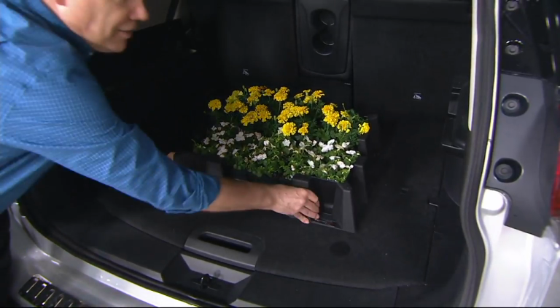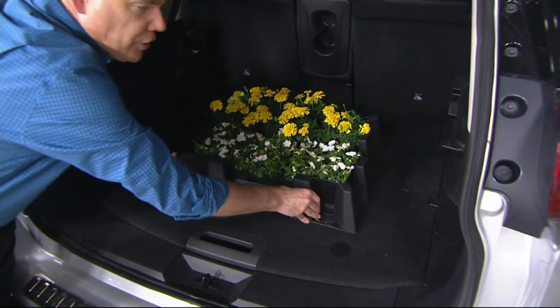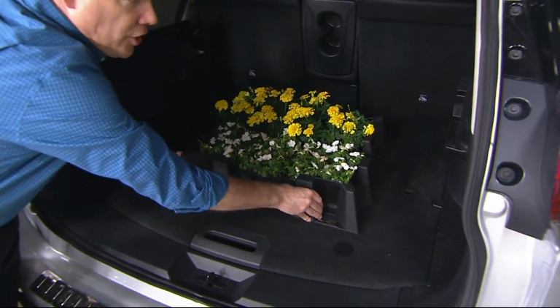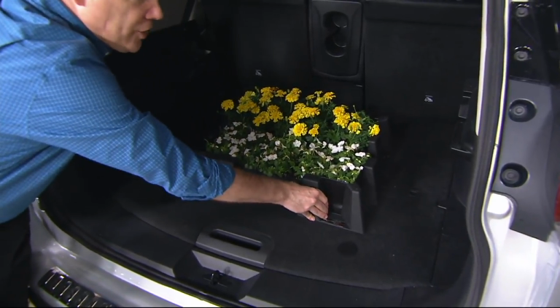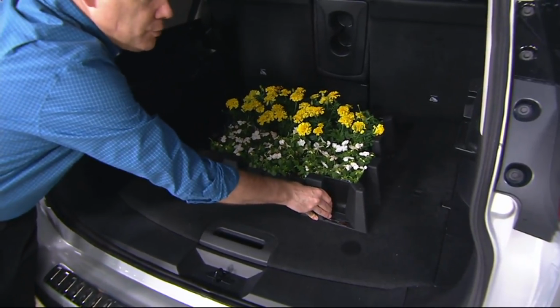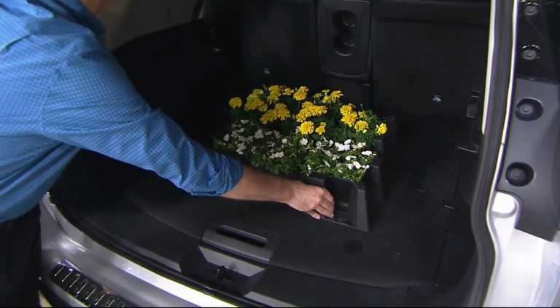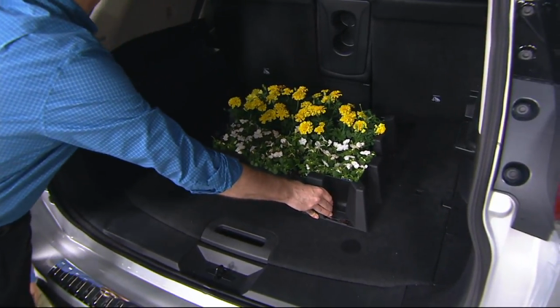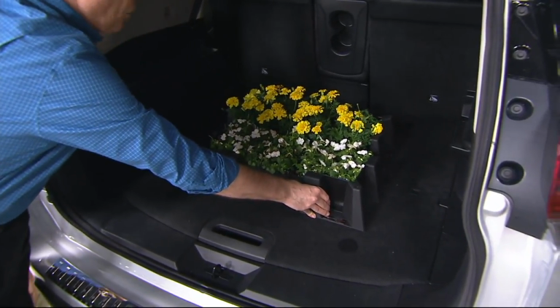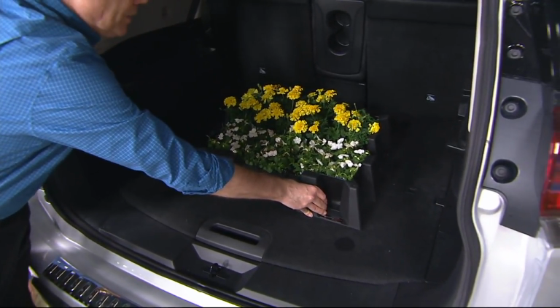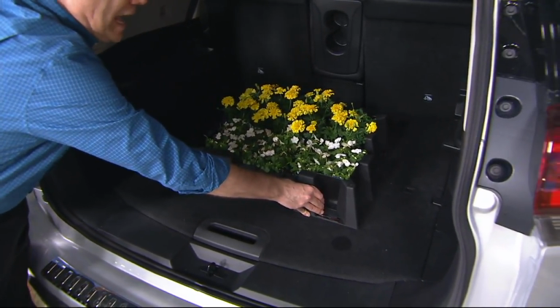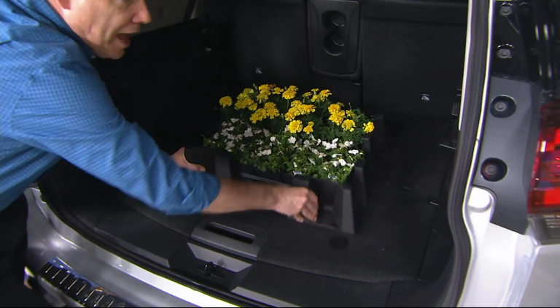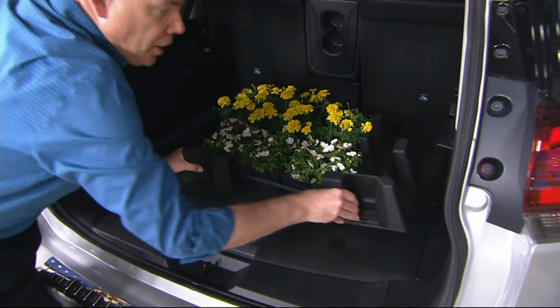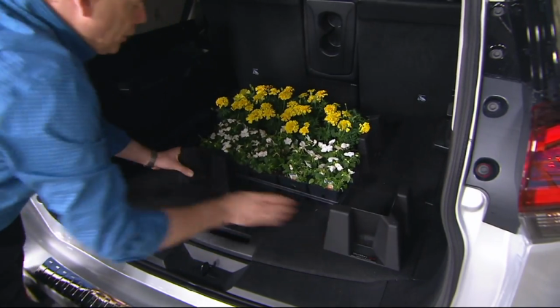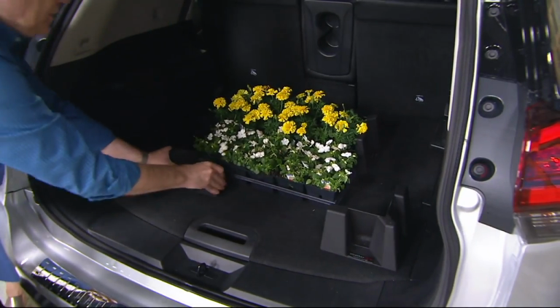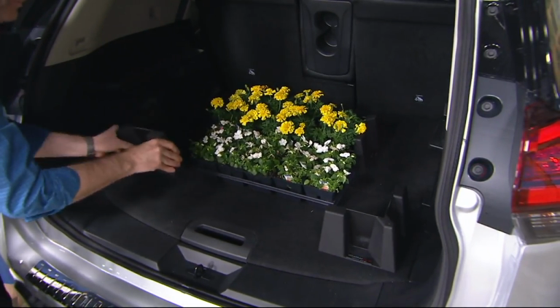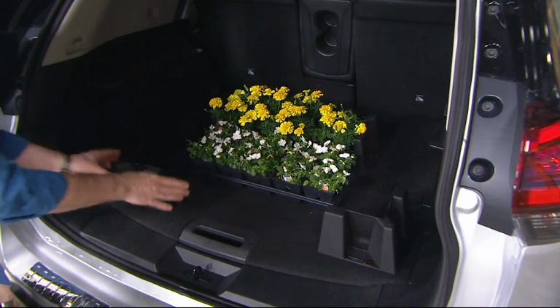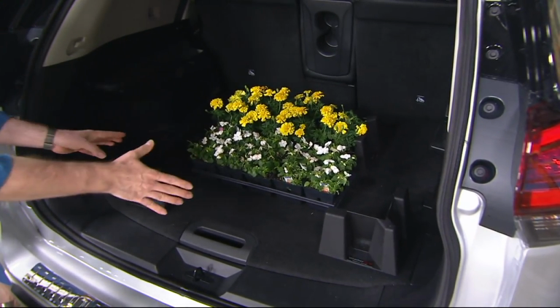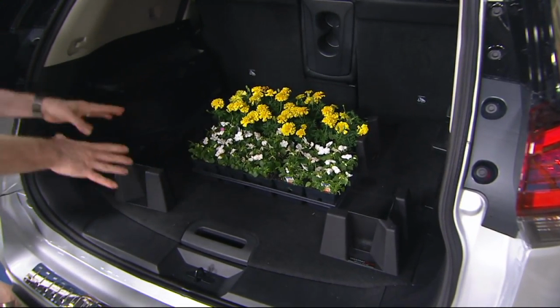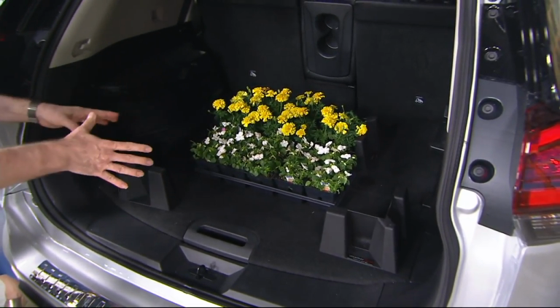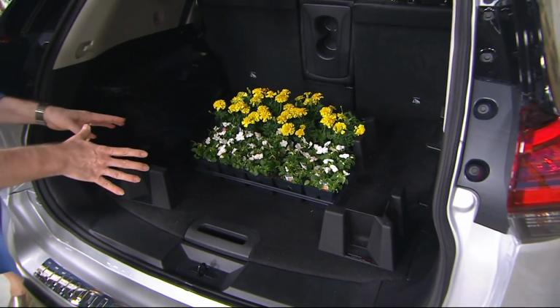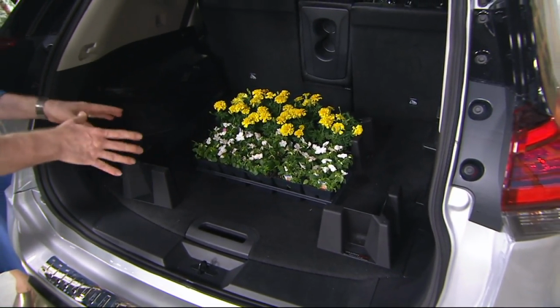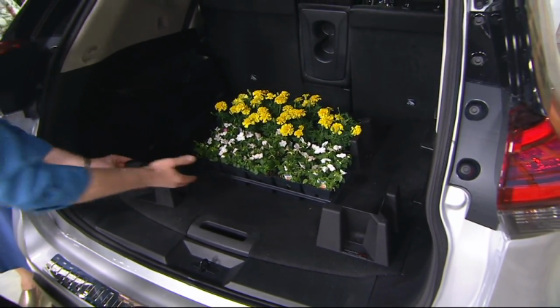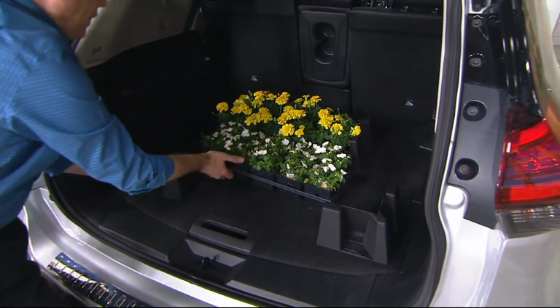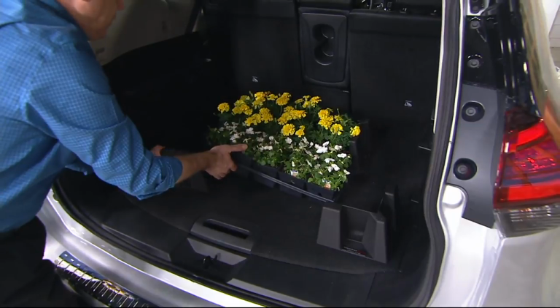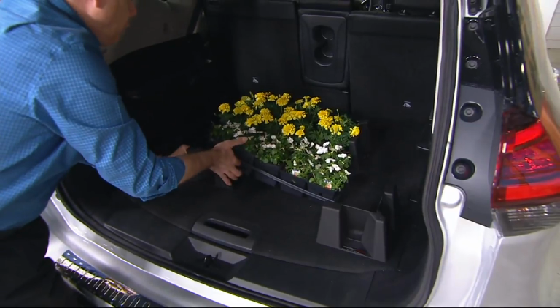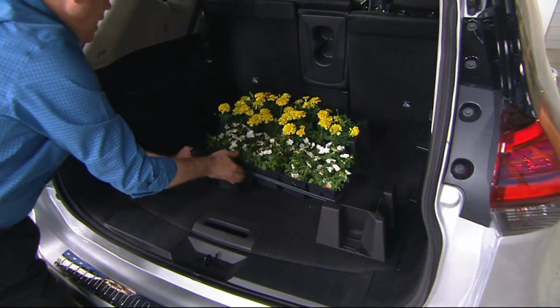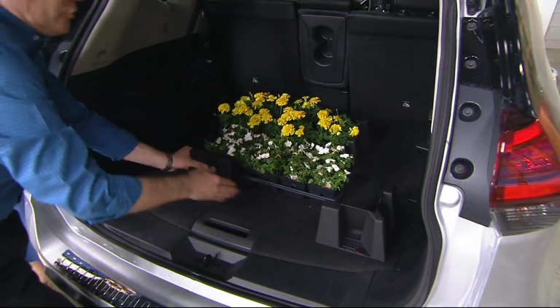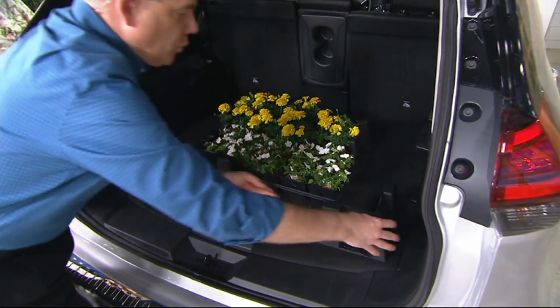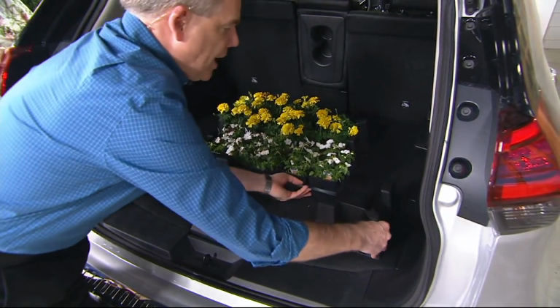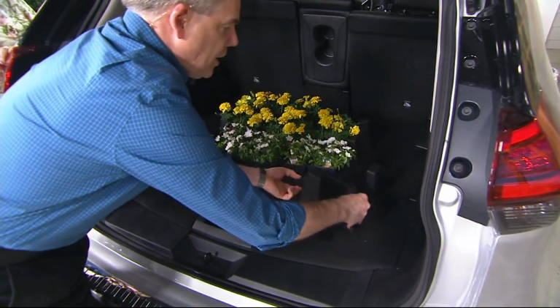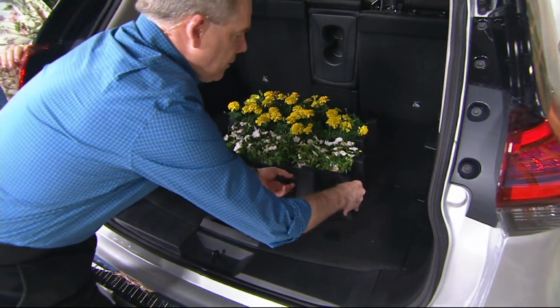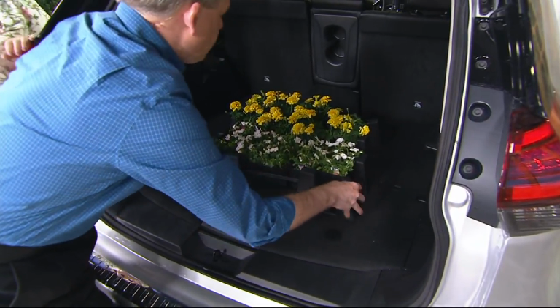These are not going to move — you saw that on the demo prop. But you can open this up, add other flats, add other flowers, whatever you need to do. Unlike a traditional organizer, which is only one size, this gives you the versatility.